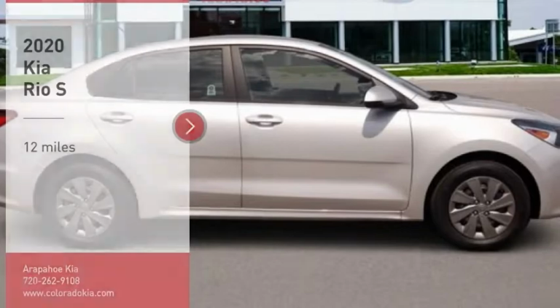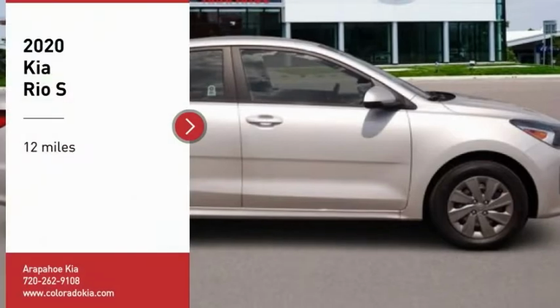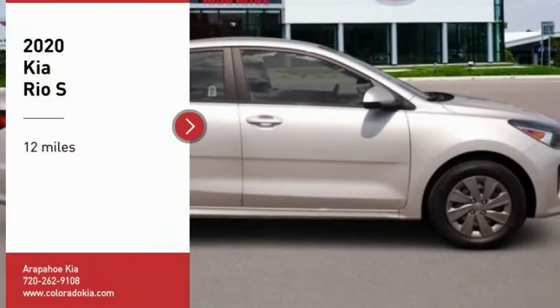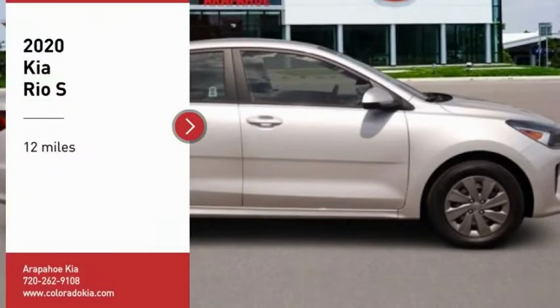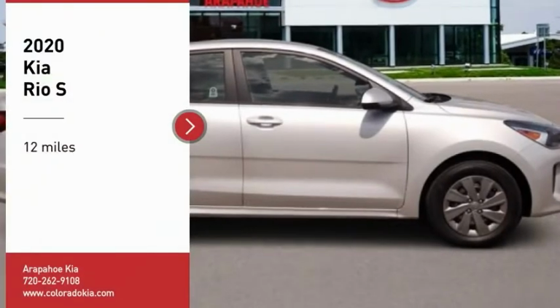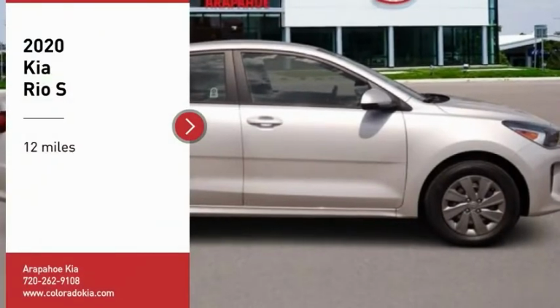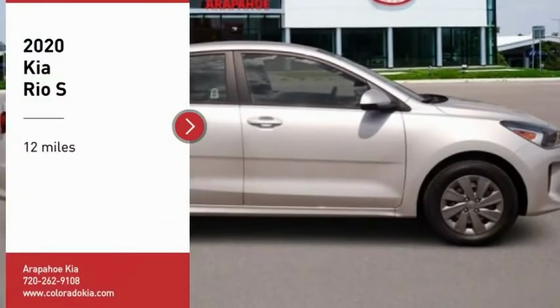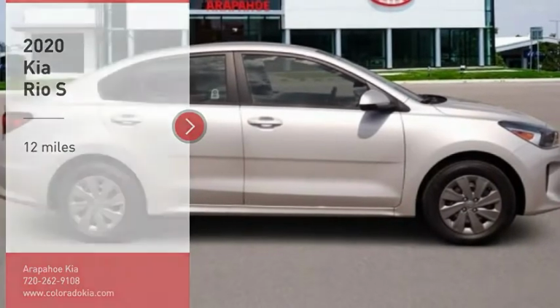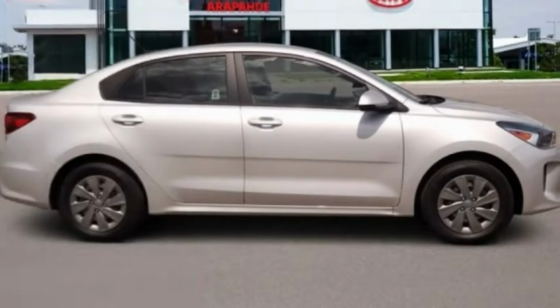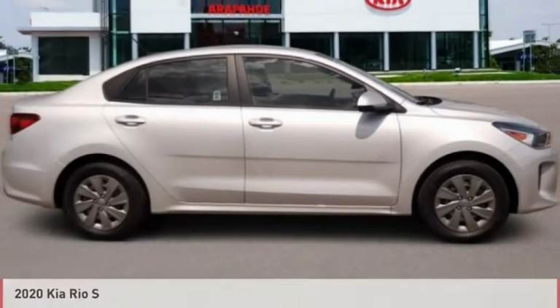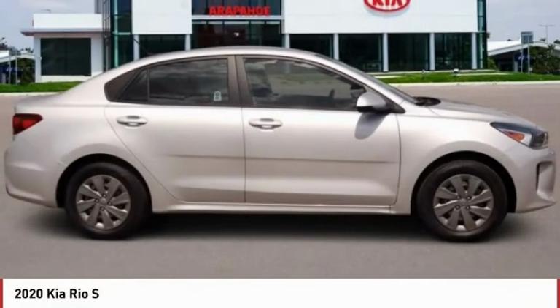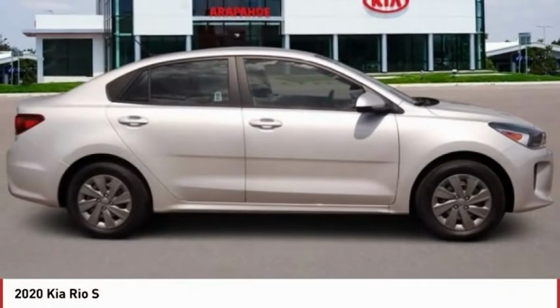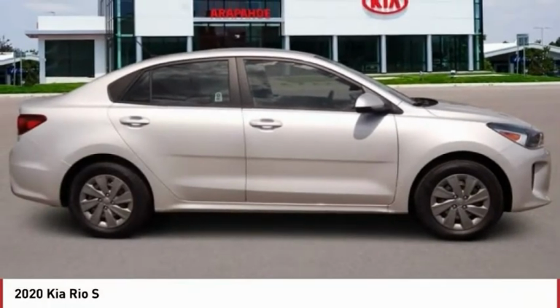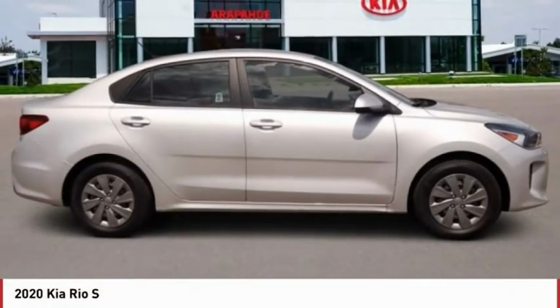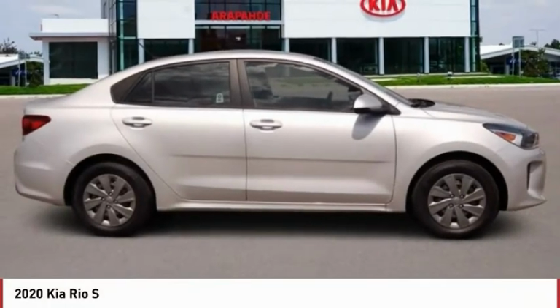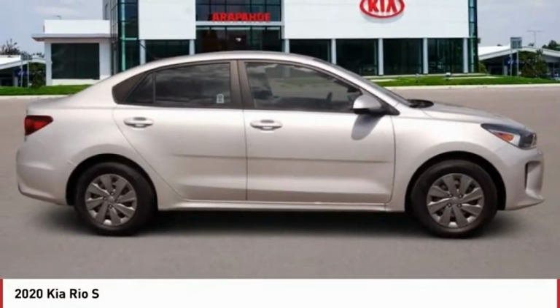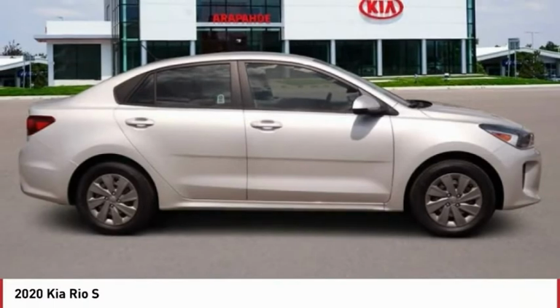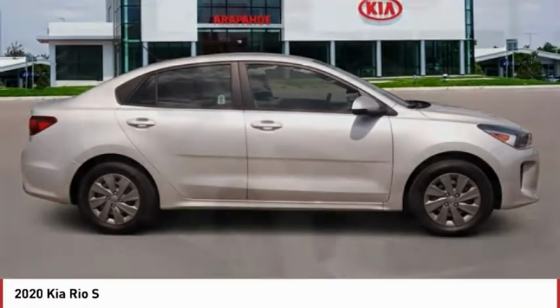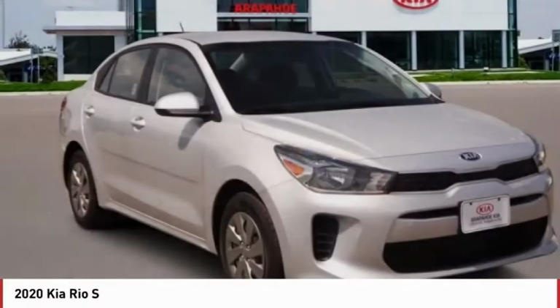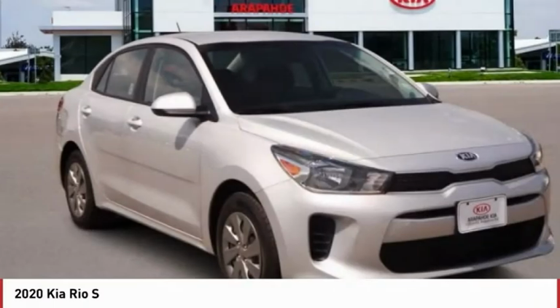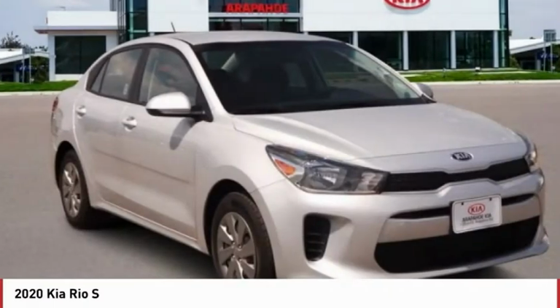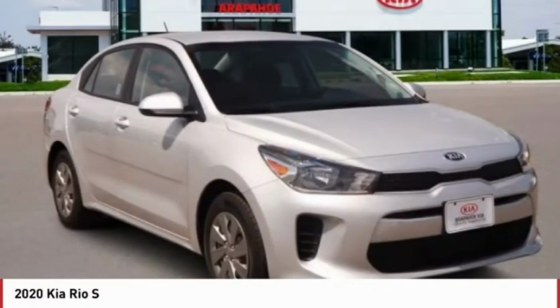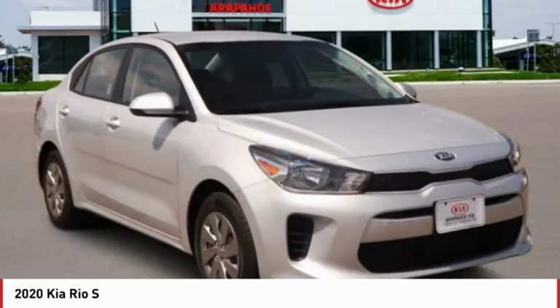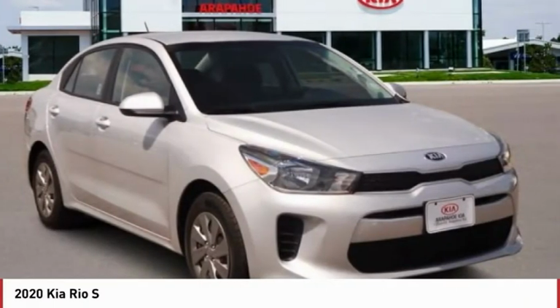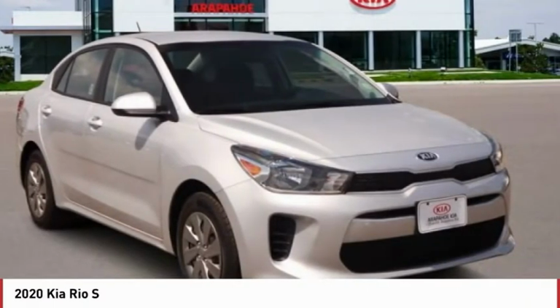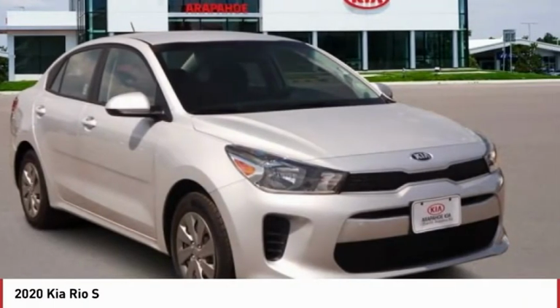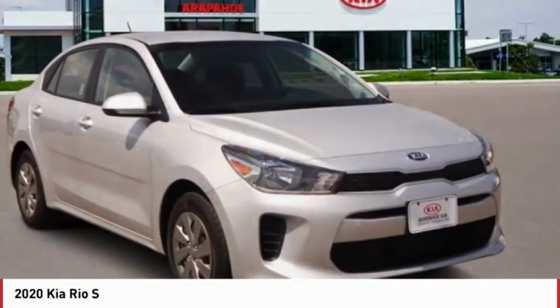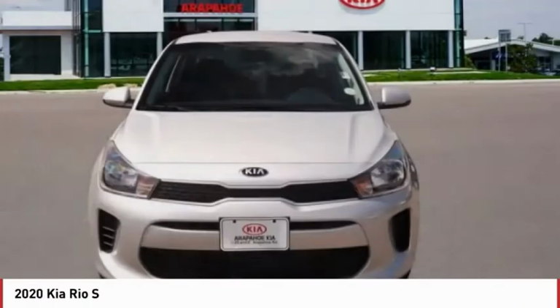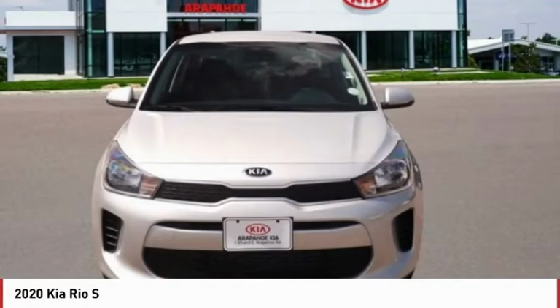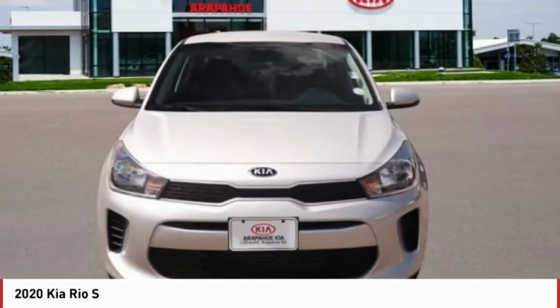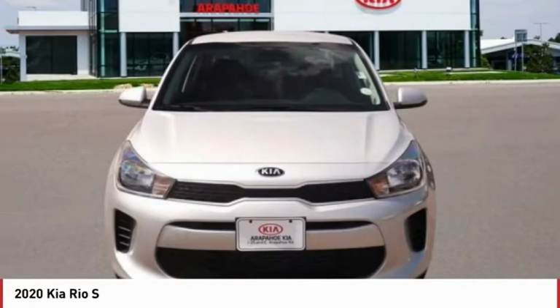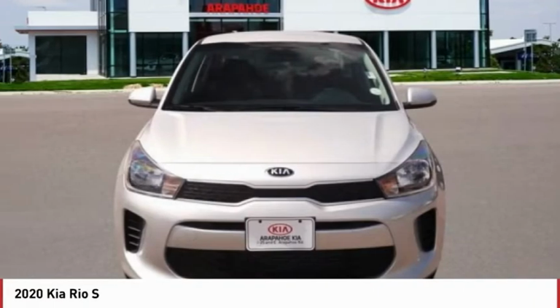Come test drive the 2020 RIO. The RIO delivers sprightly performance, great fuel economy, and agile handling, all in a stylish package.